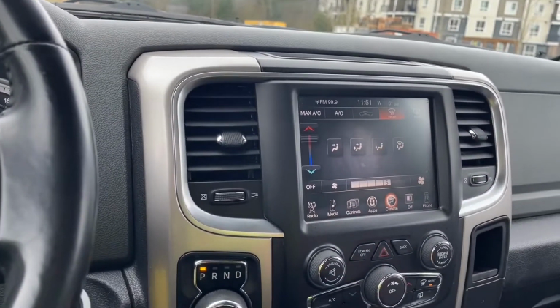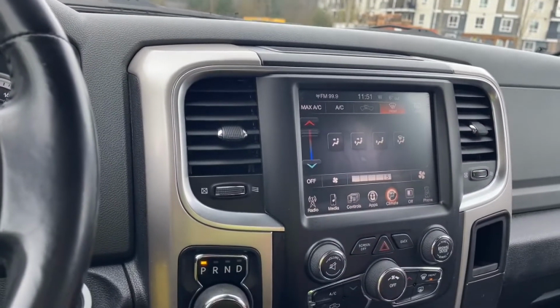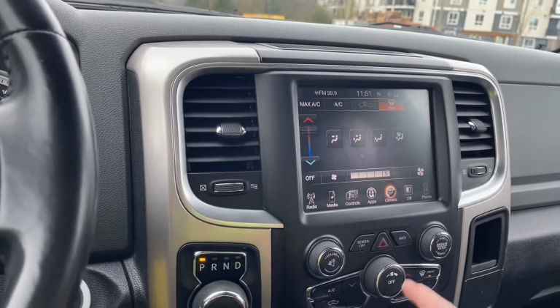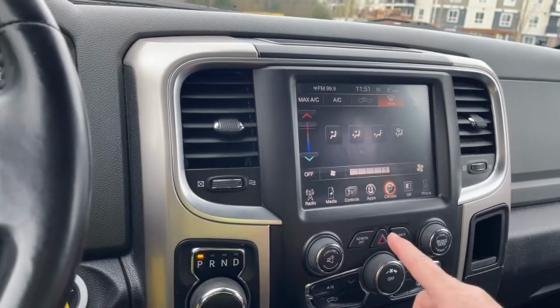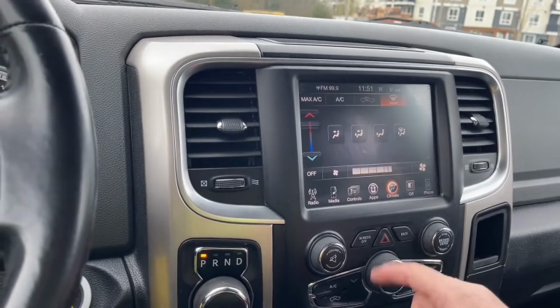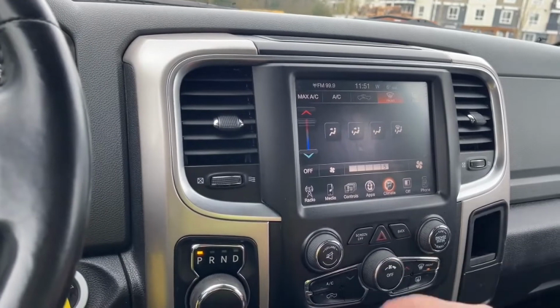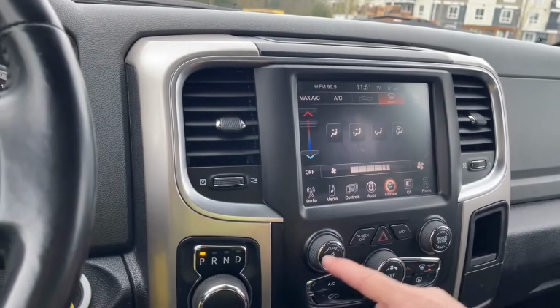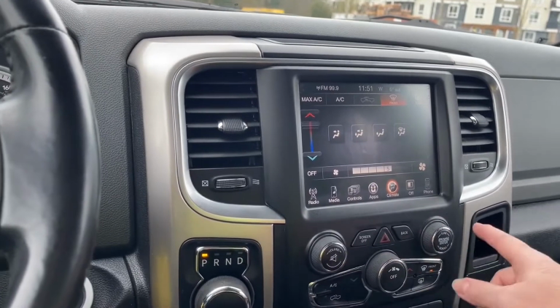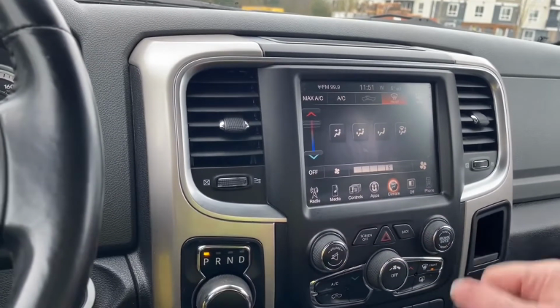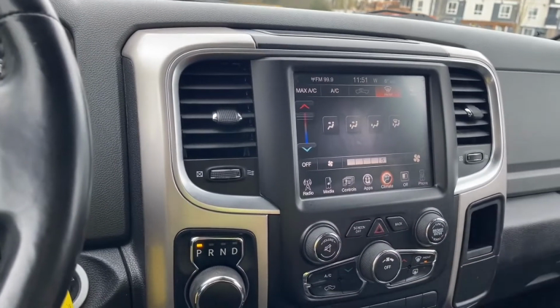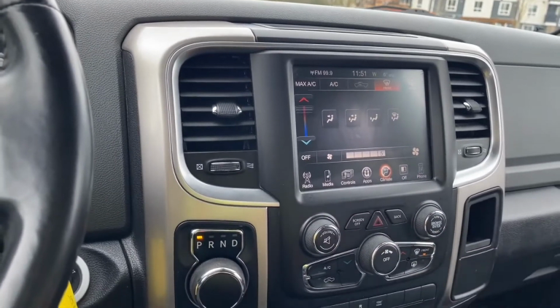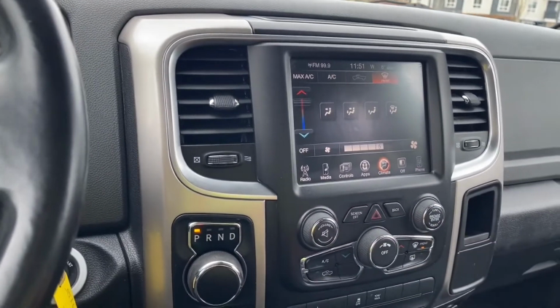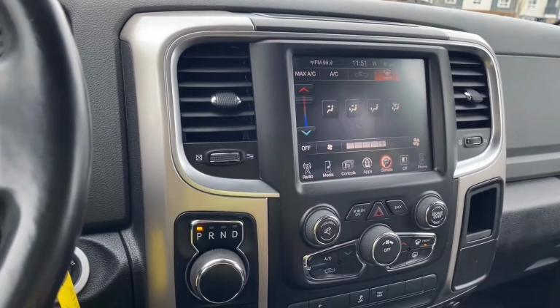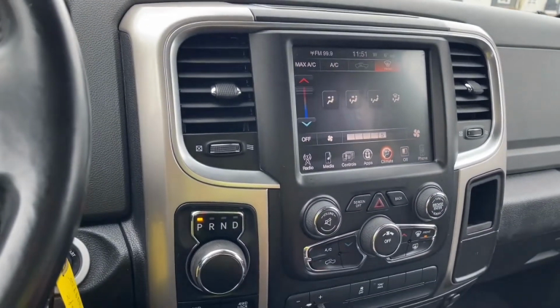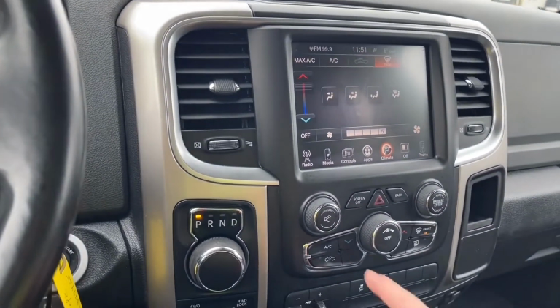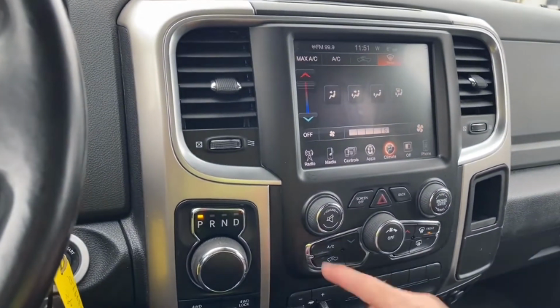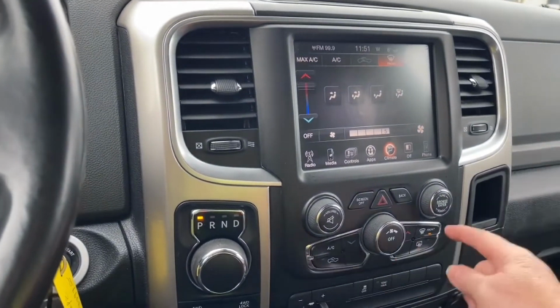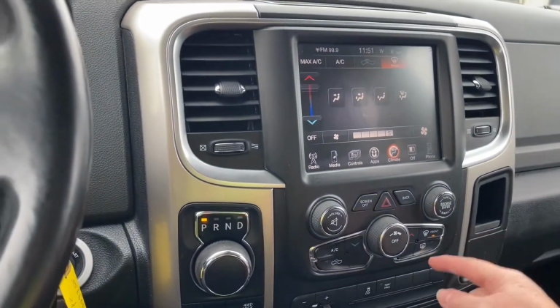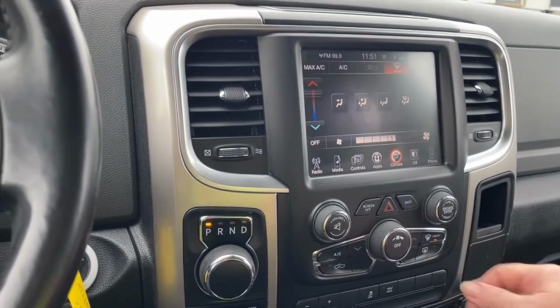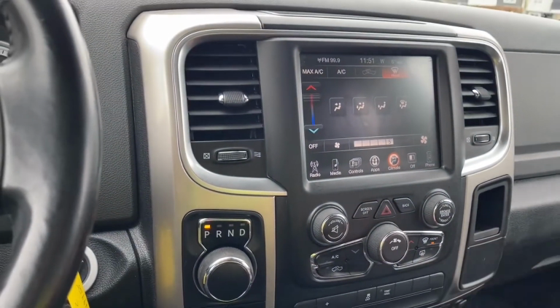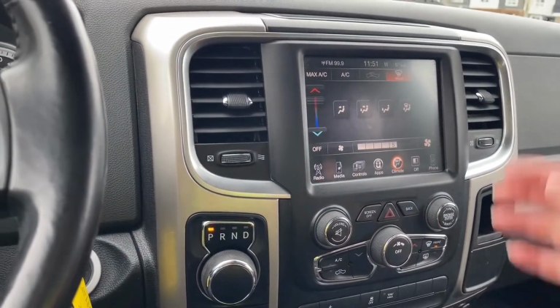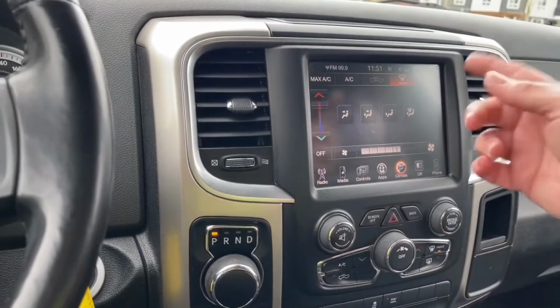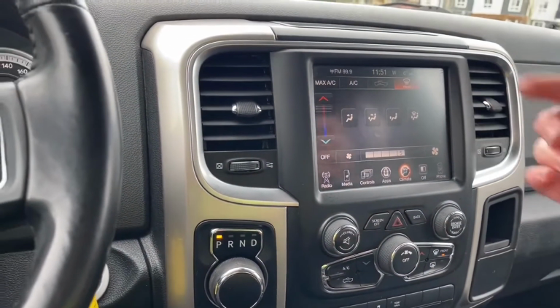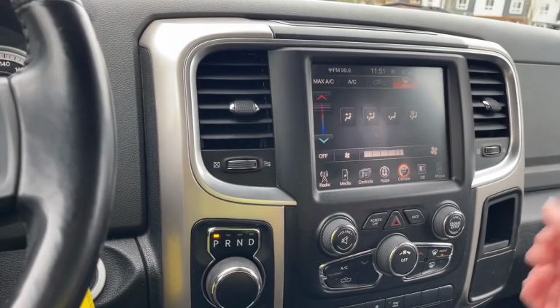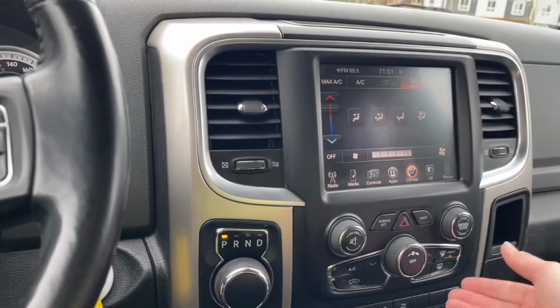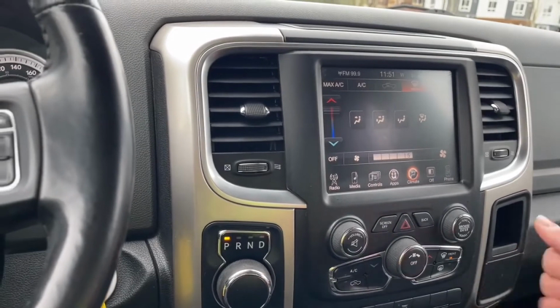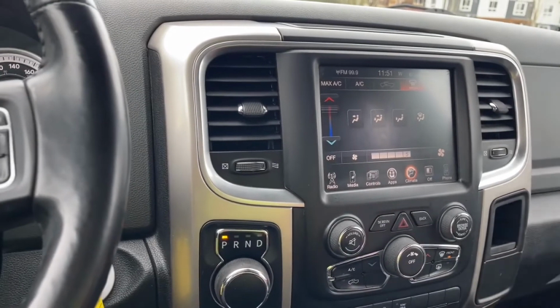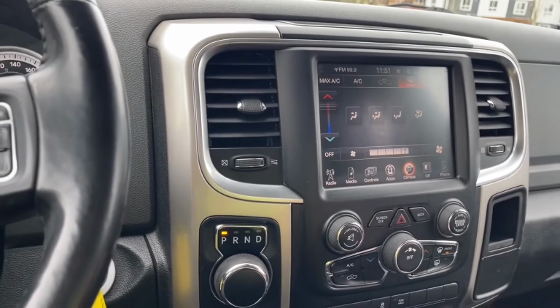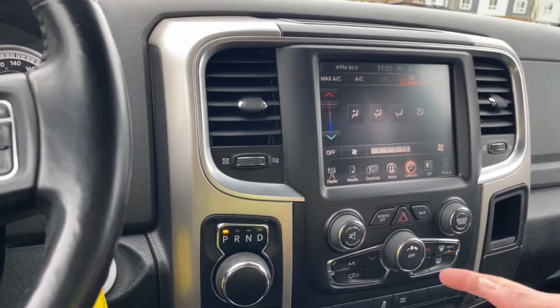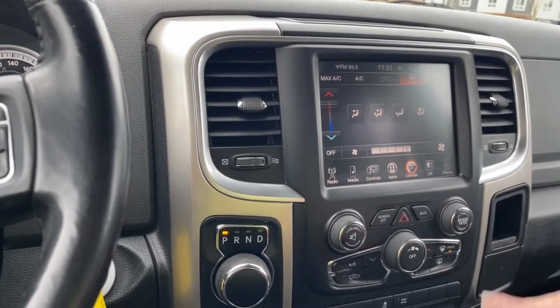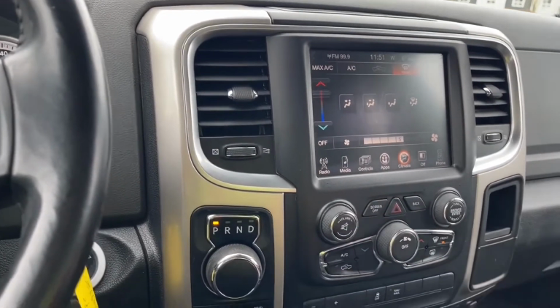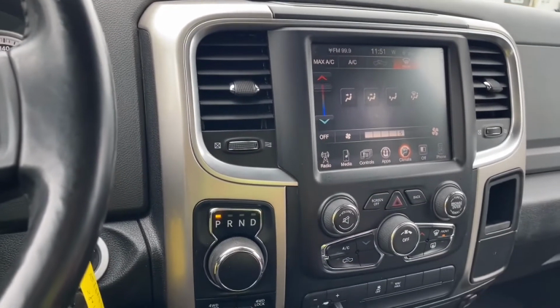Then we have our hazard lights, volume and tuner. You have your AC, front and rear defrost — you can see it on the screen and down here. There's your fan in the center.